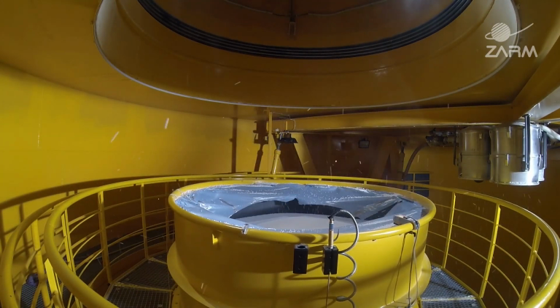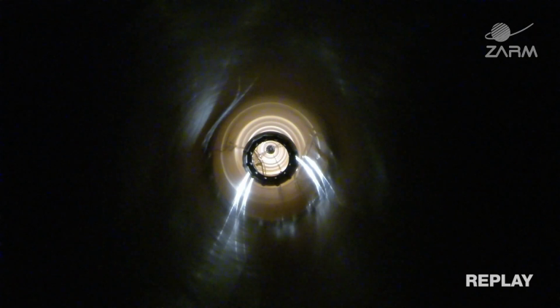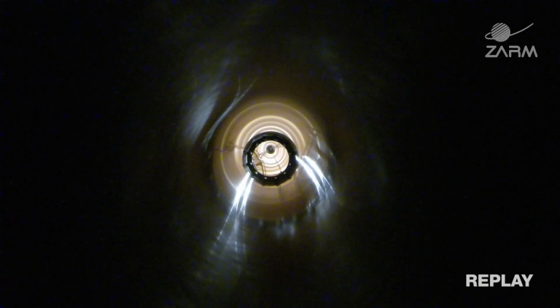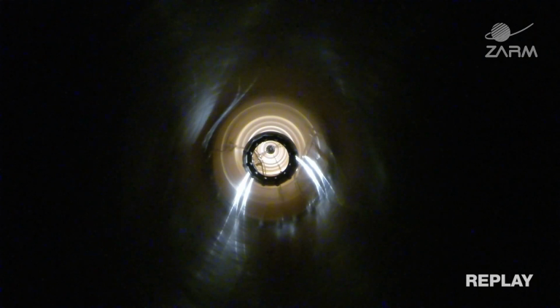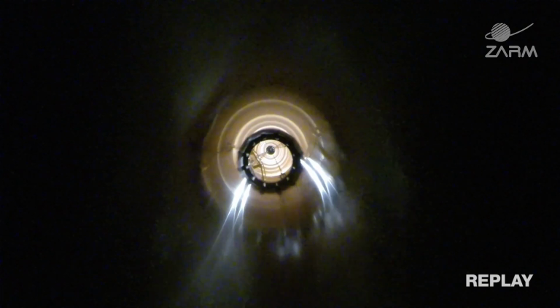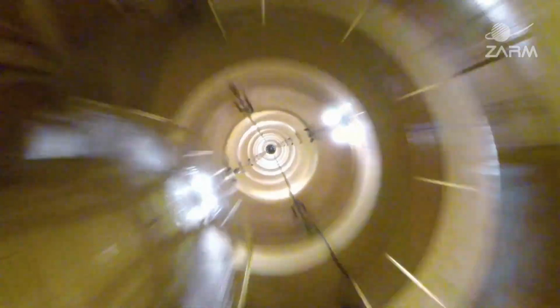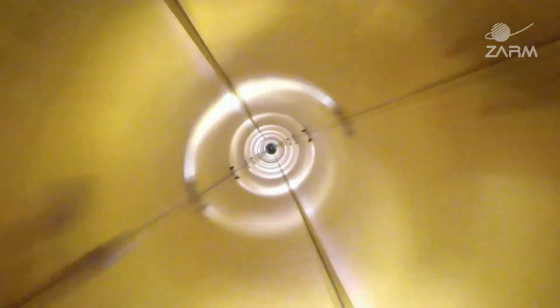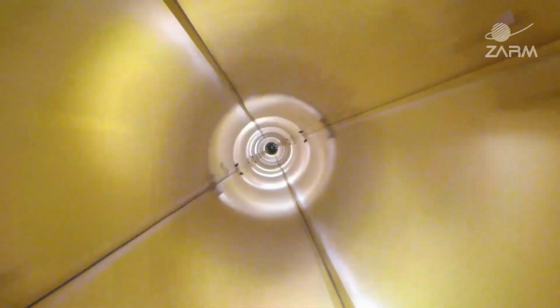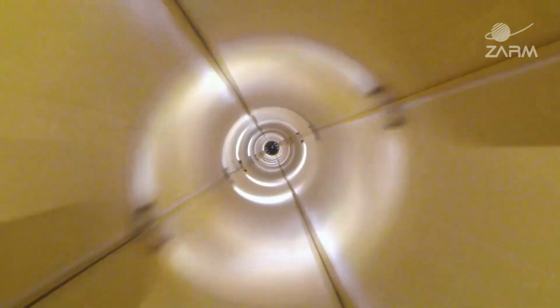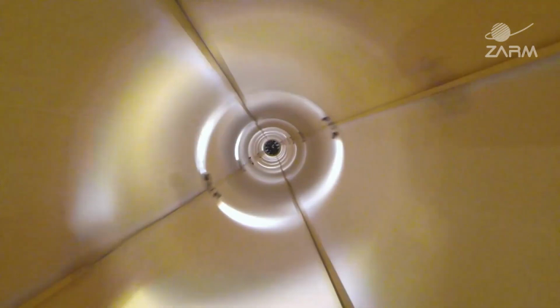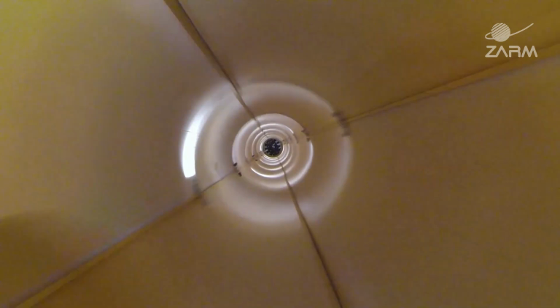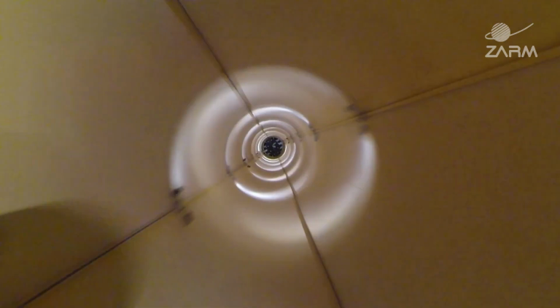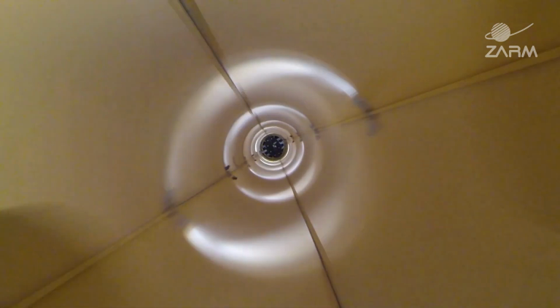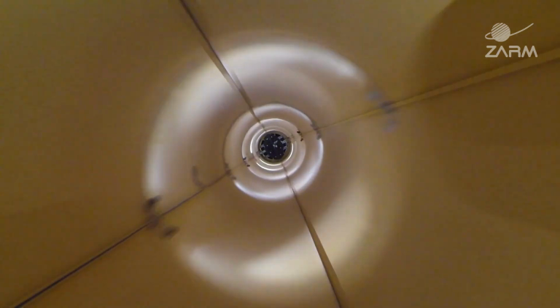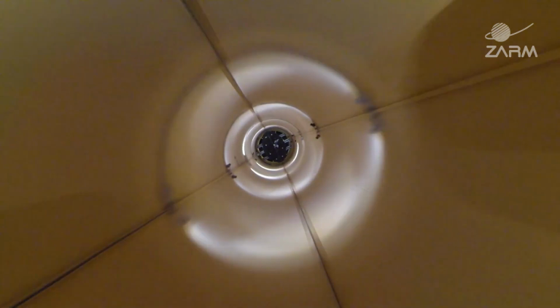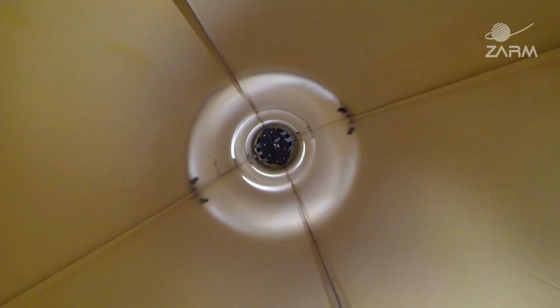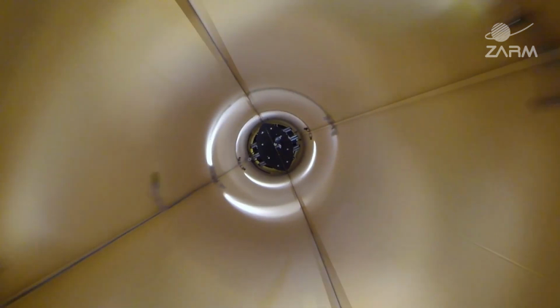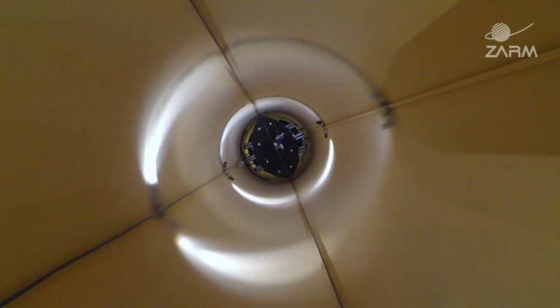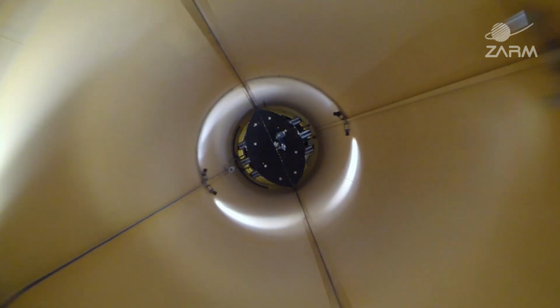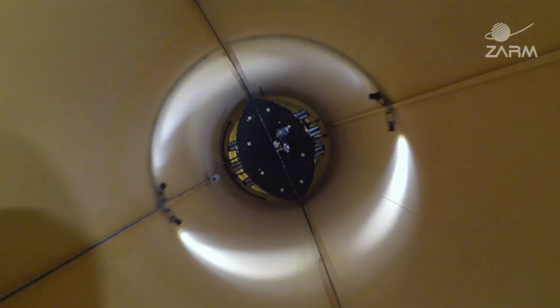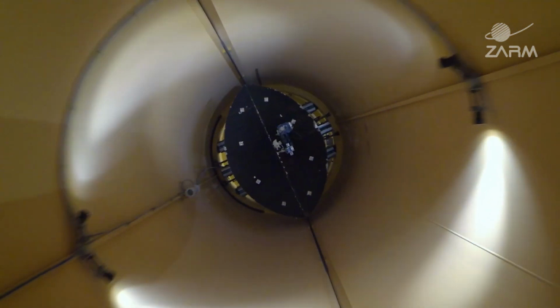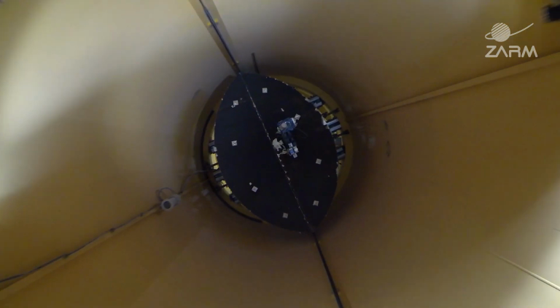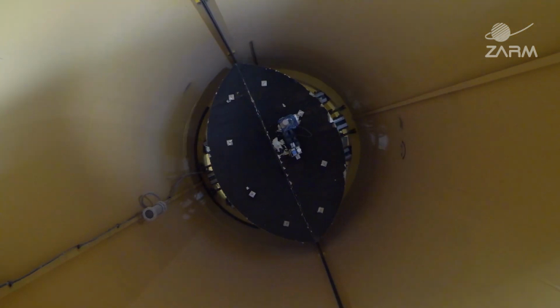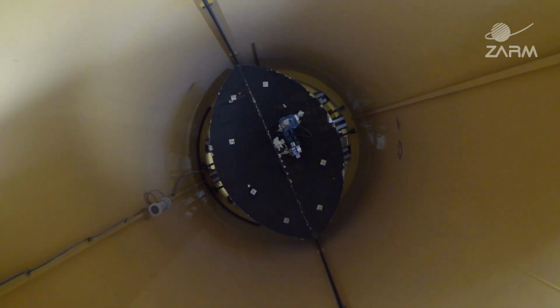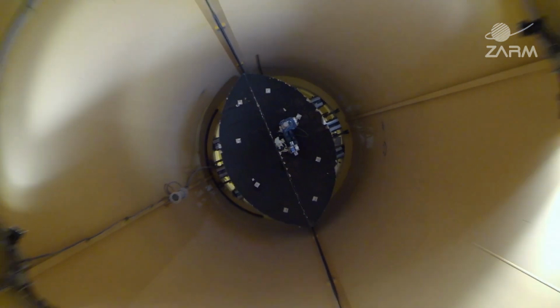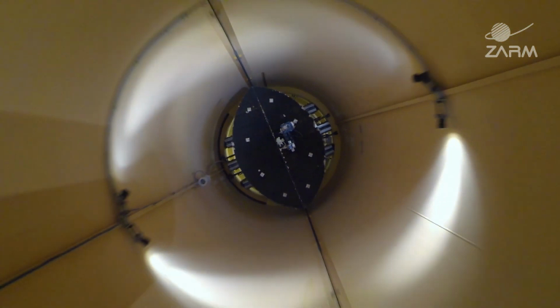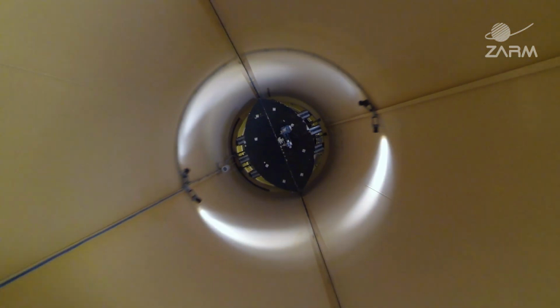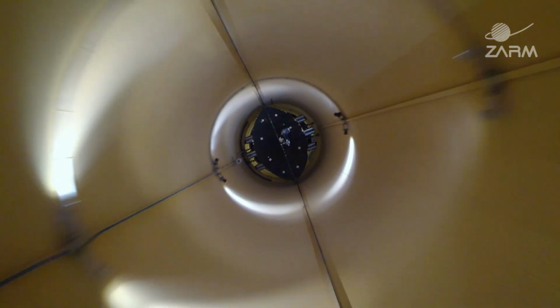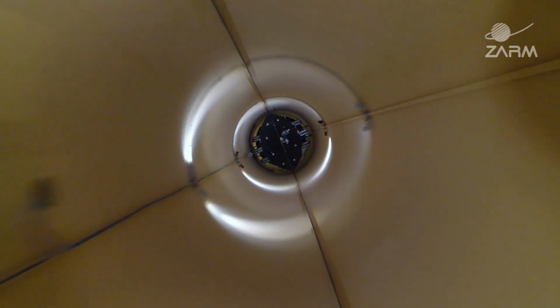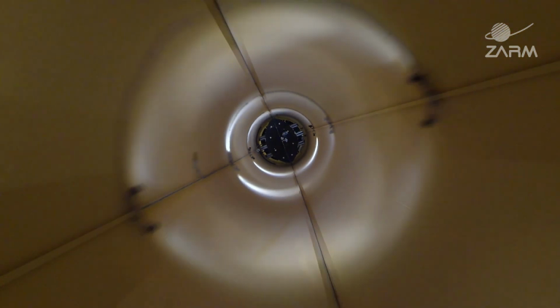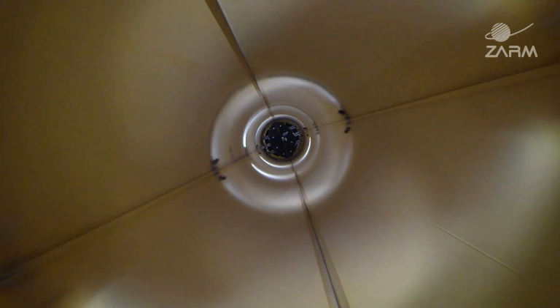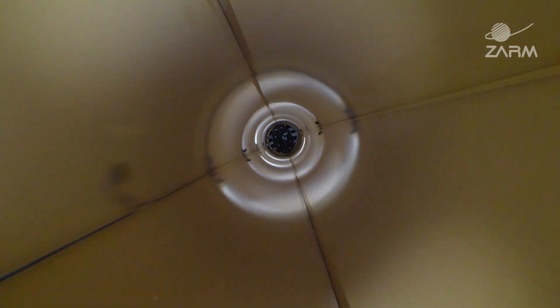Thank you to everyone at the University of Bremen, at the Drop Tower, and to all the researchers who are testing here today. Check the description for more links about them and their work.